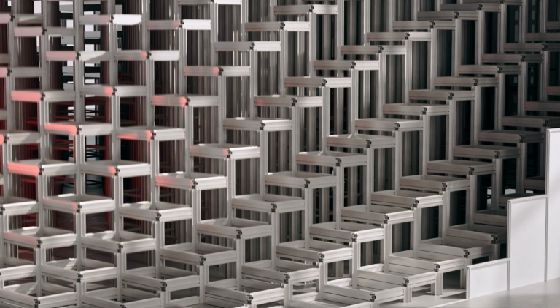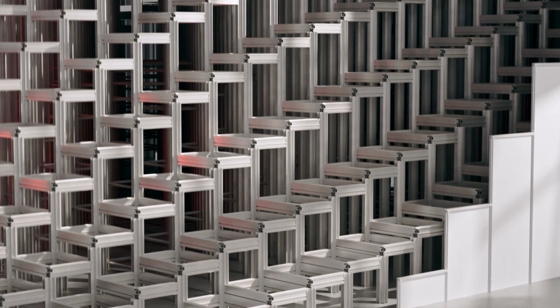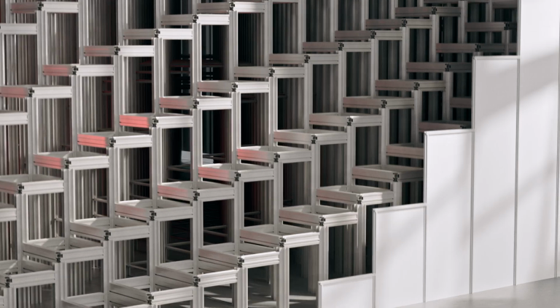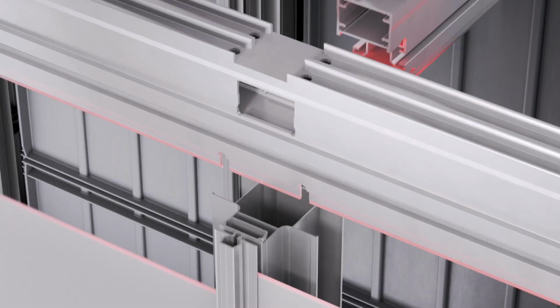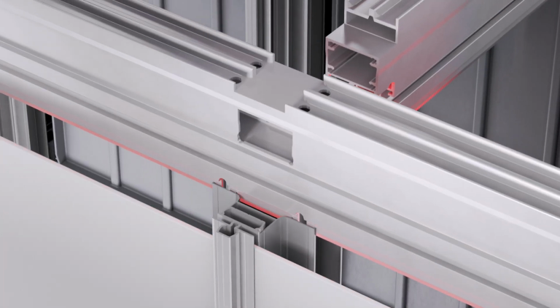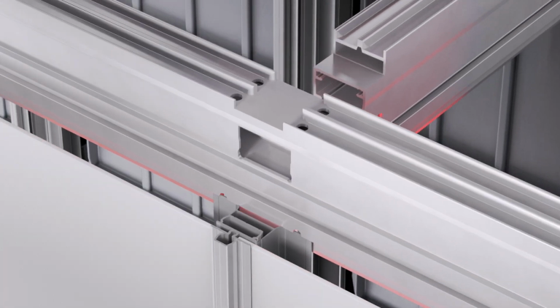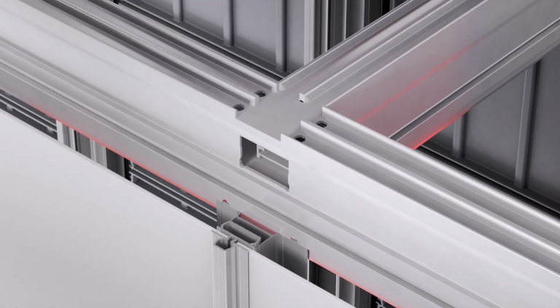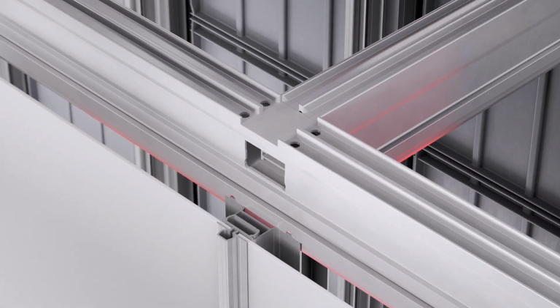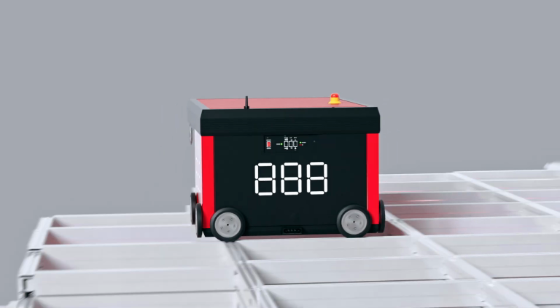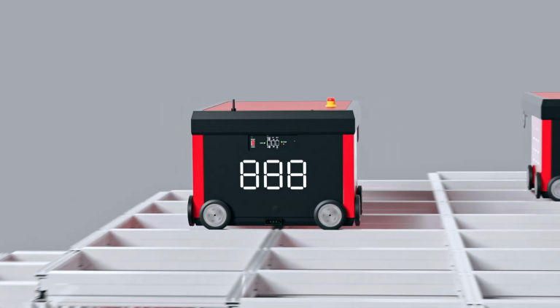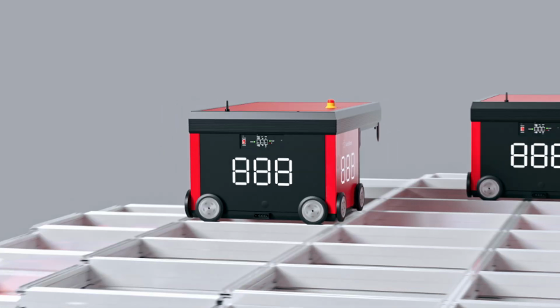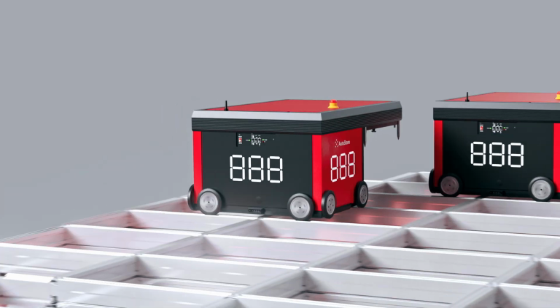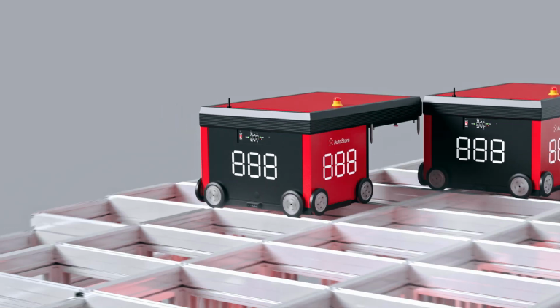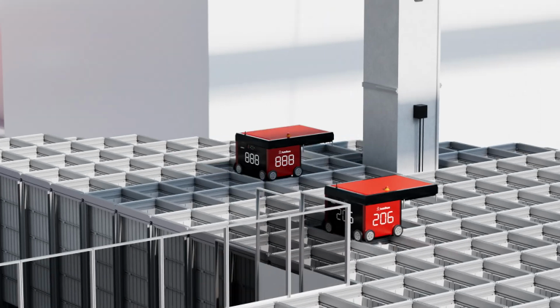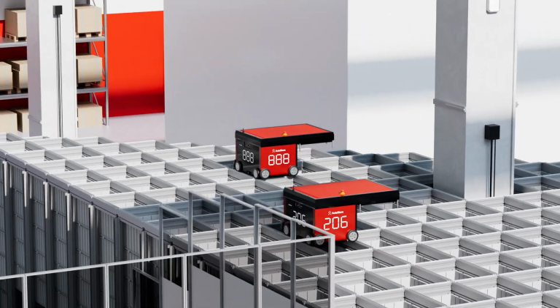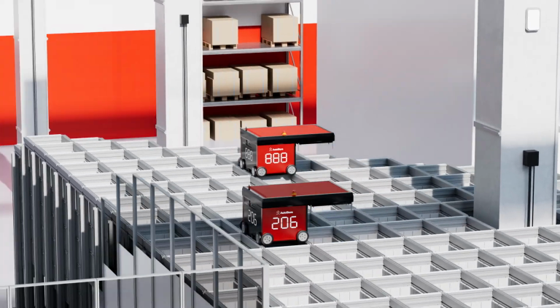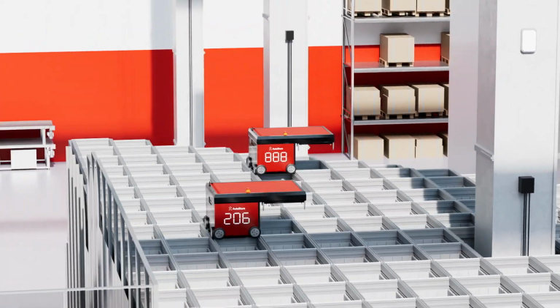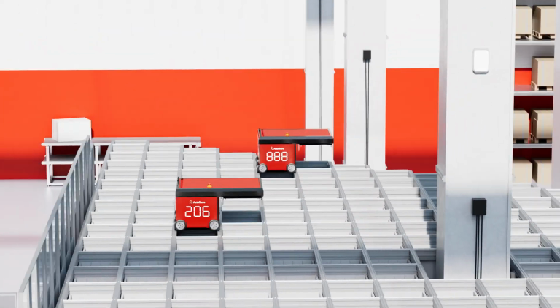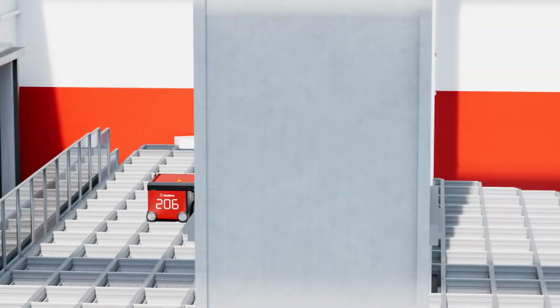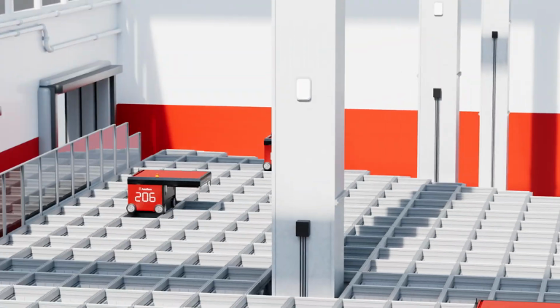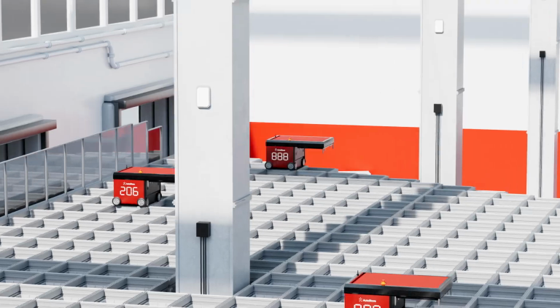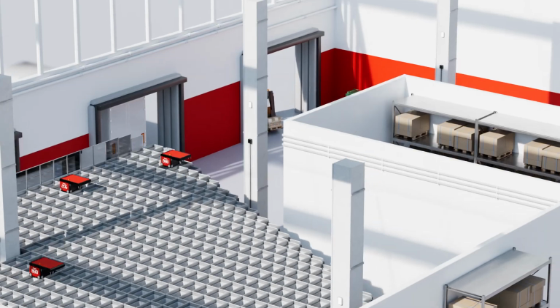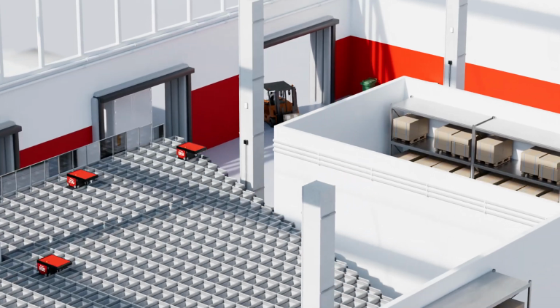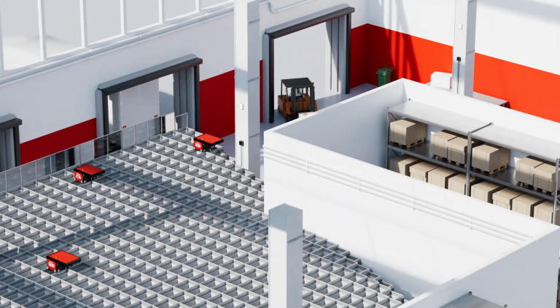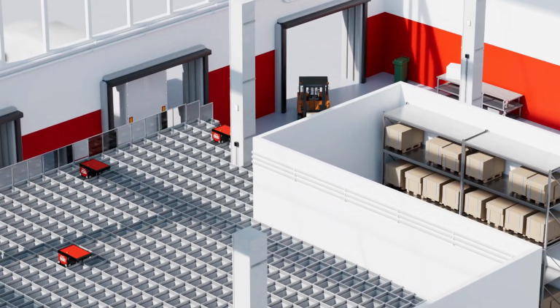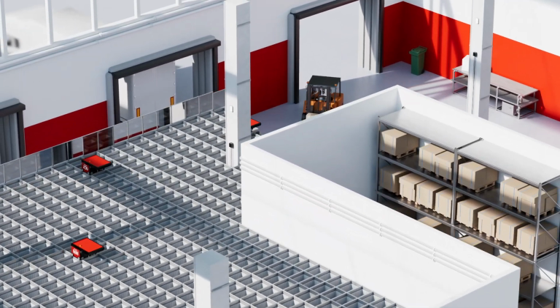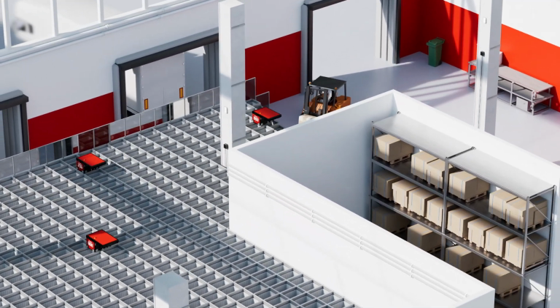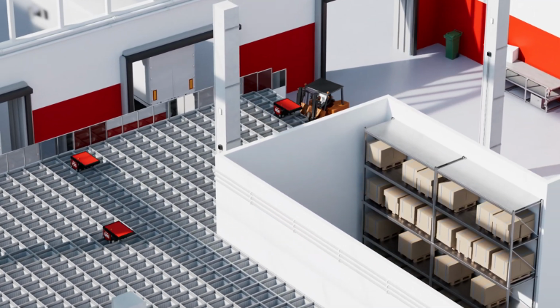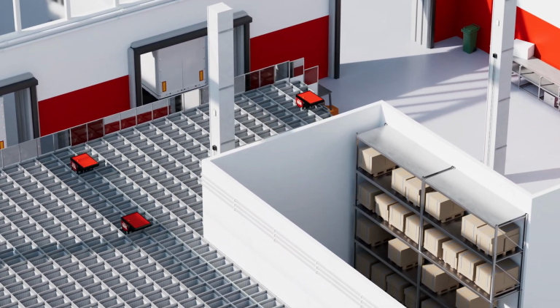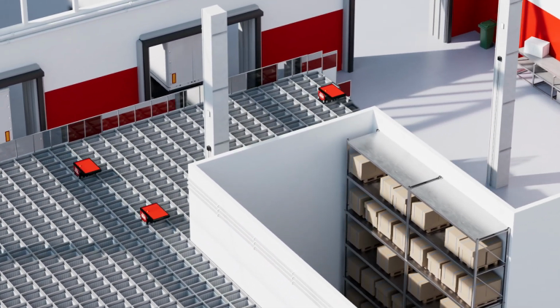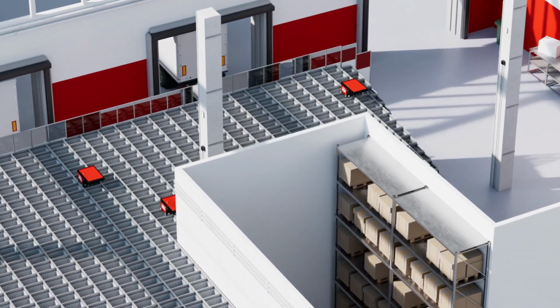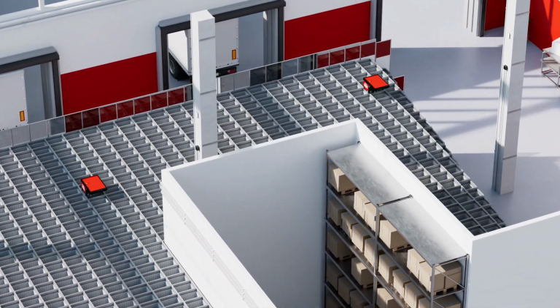Your building can be of any shape. All we need is a flat floor. The cube can be constructed around columns, and oddly-shaped rooms get properly utilized.